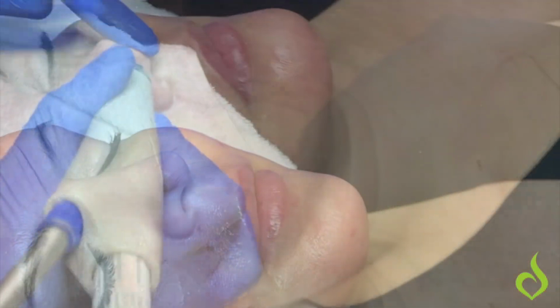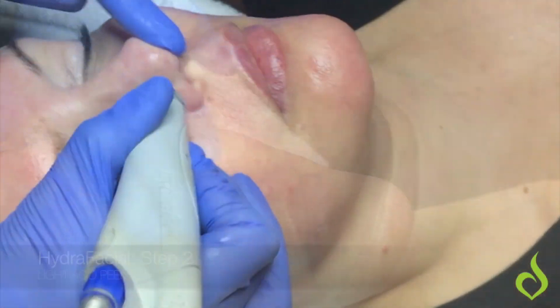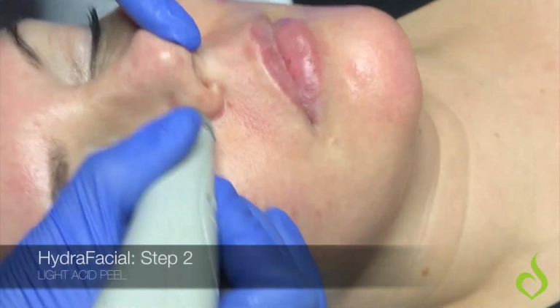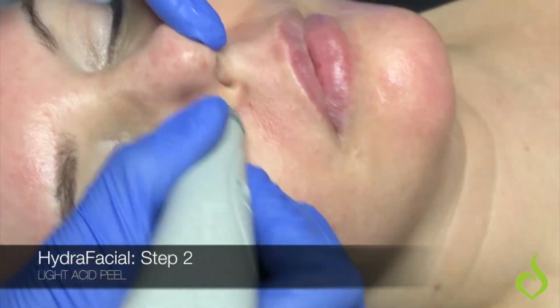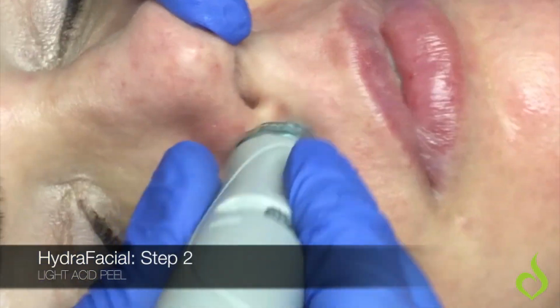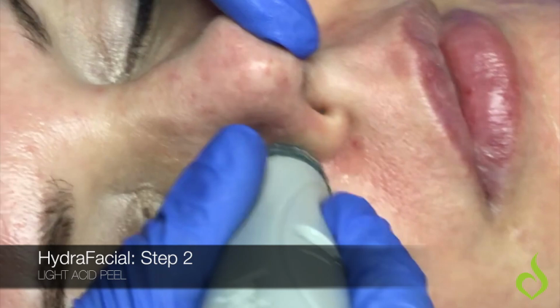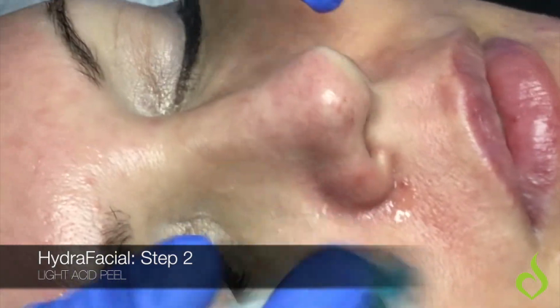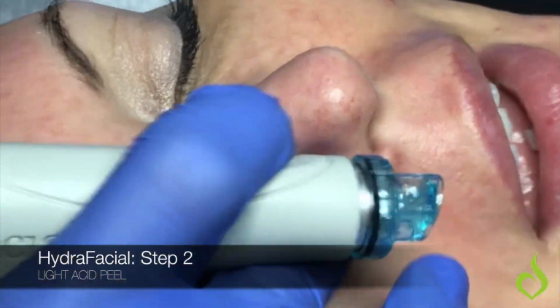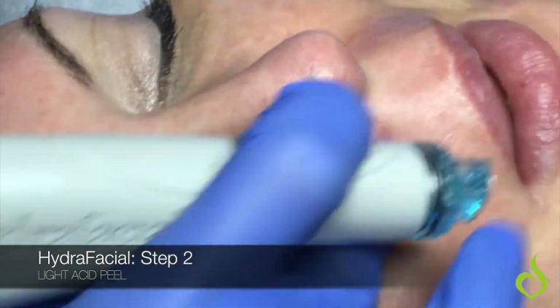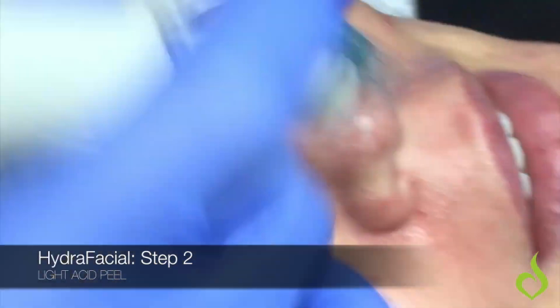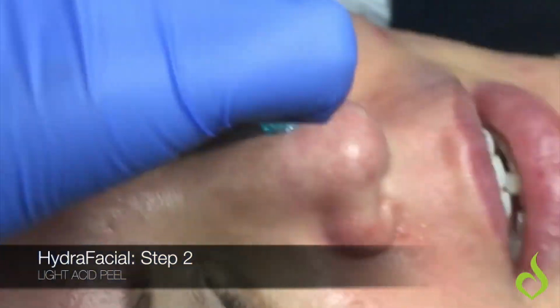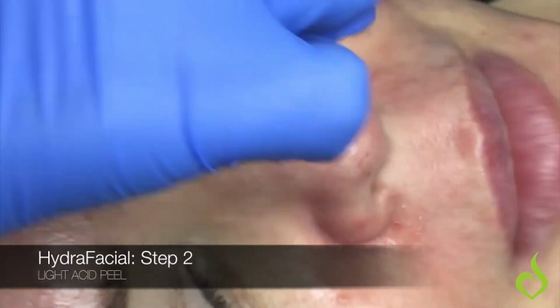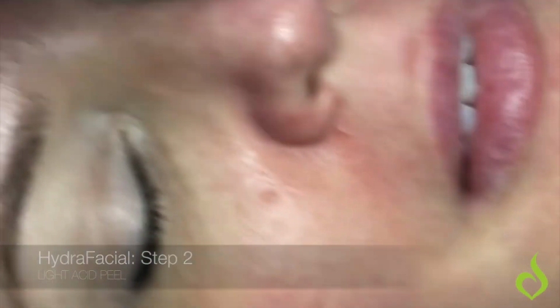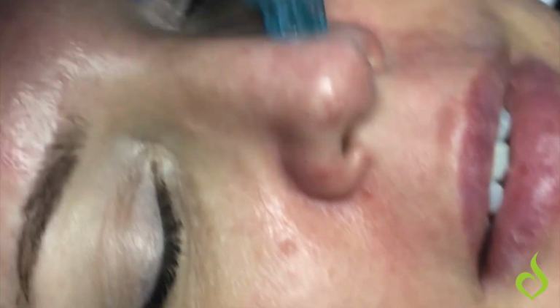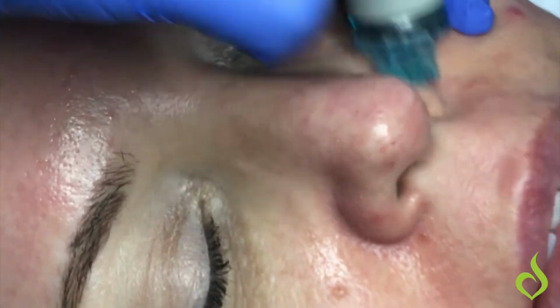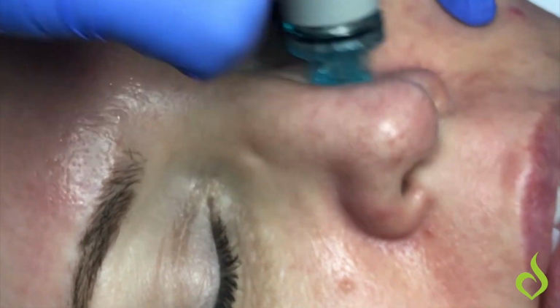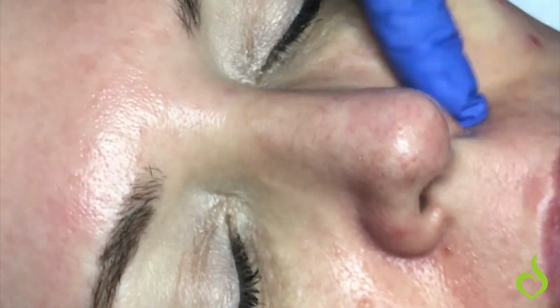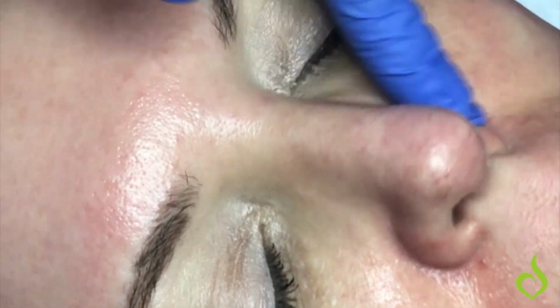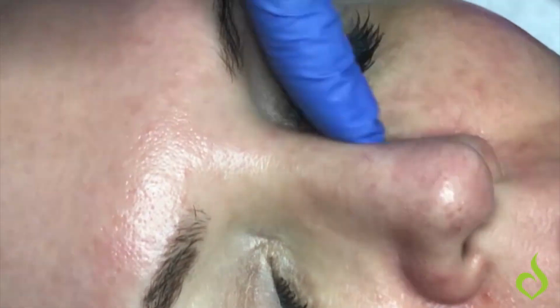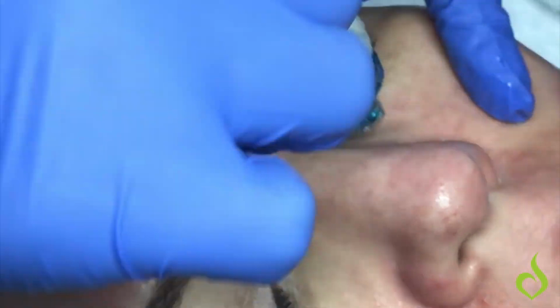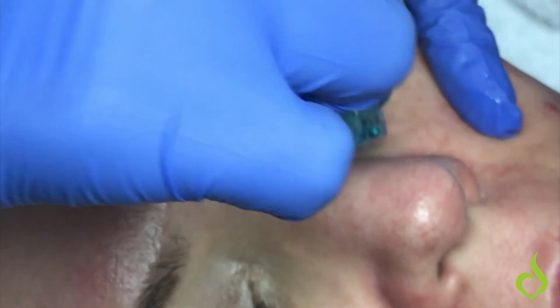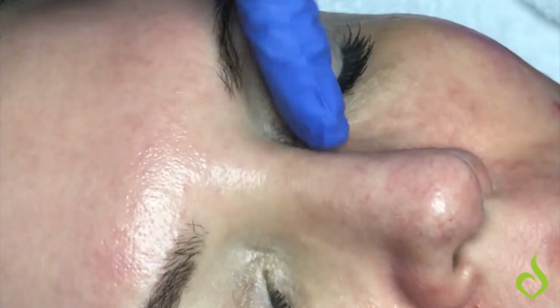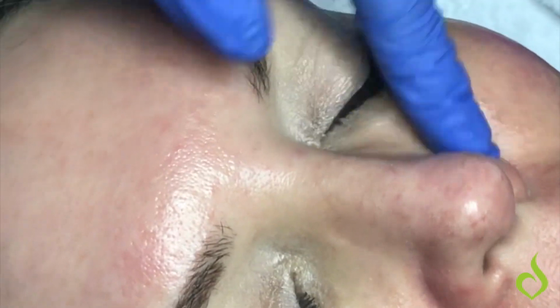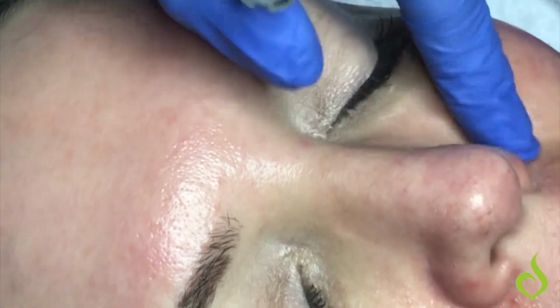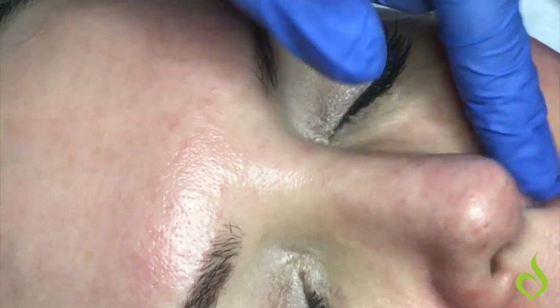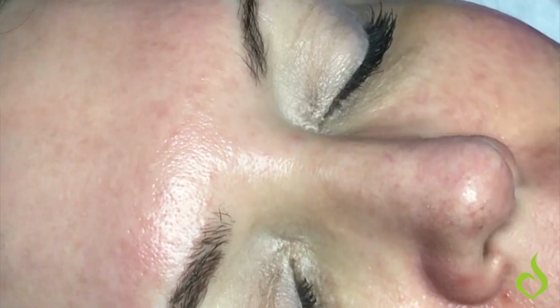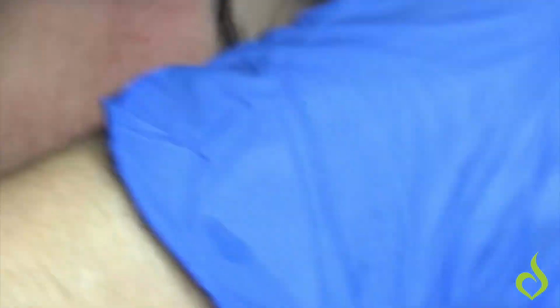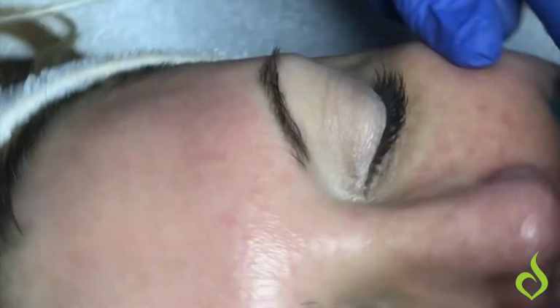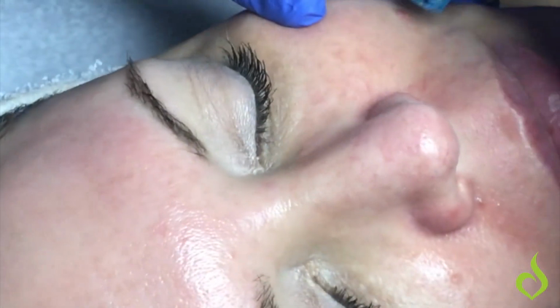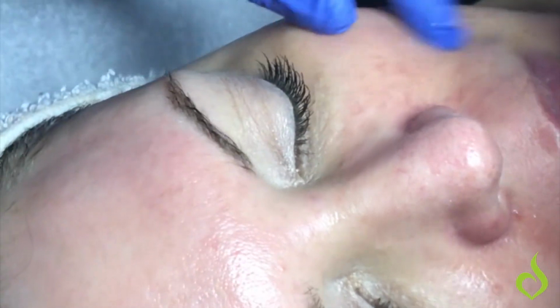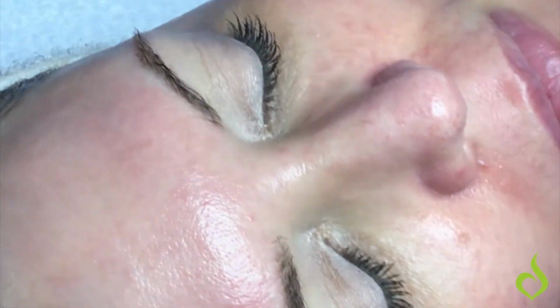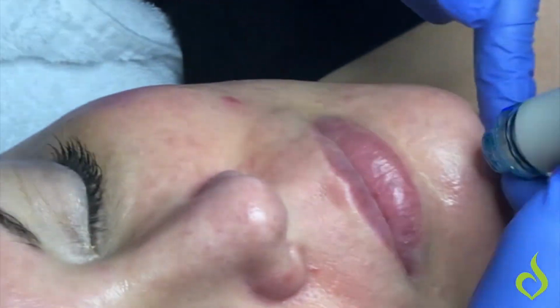The next step is going to be the peel. It's a very light peel — it is not an aggressive peel. We only target the areas that need to be targeted; we don't spread the peel all over.